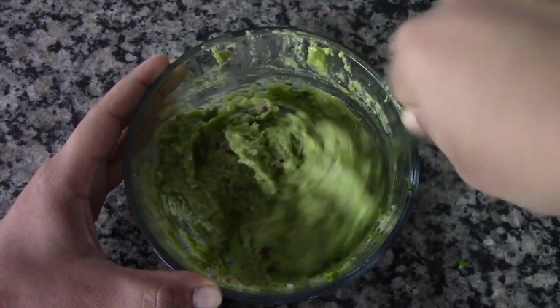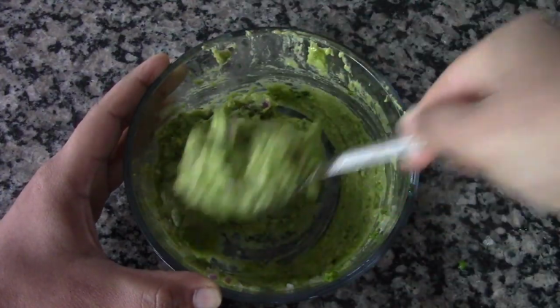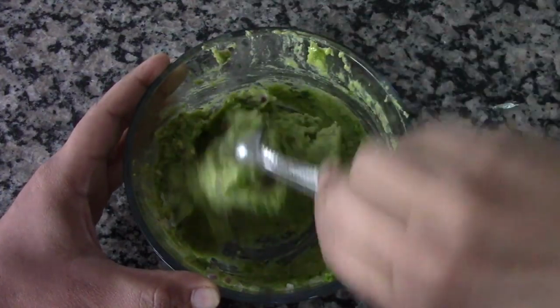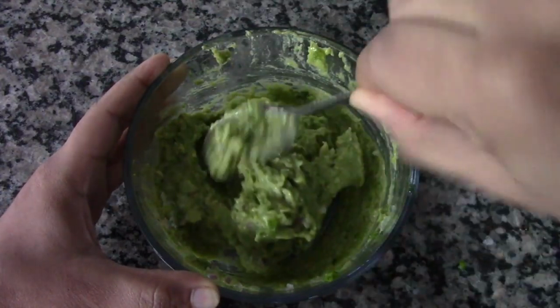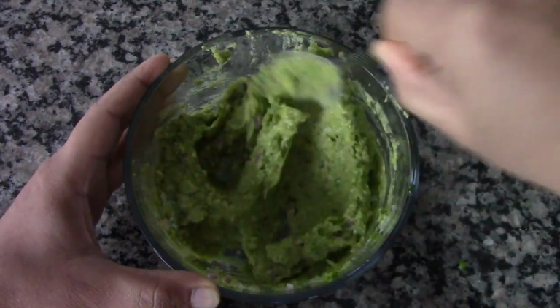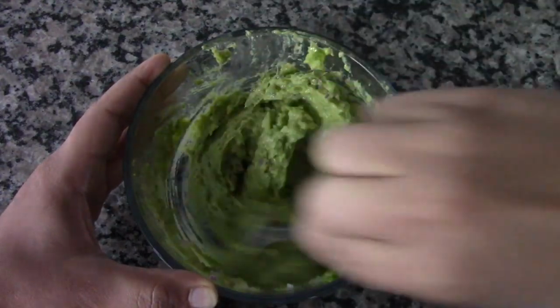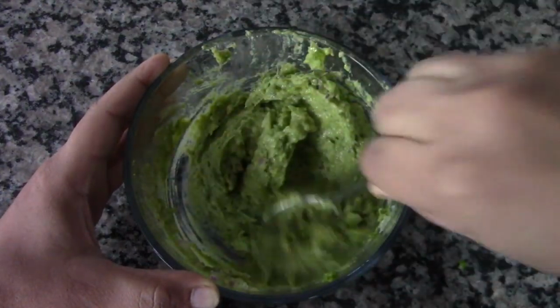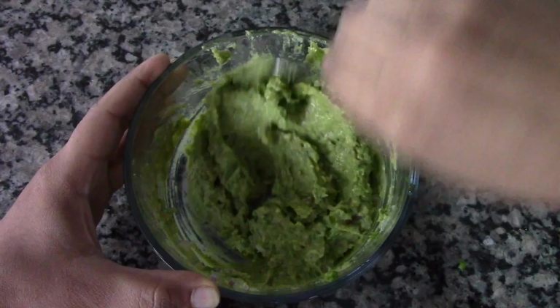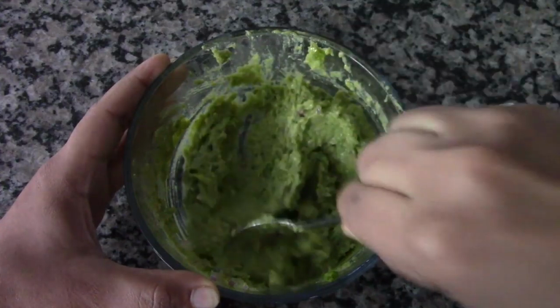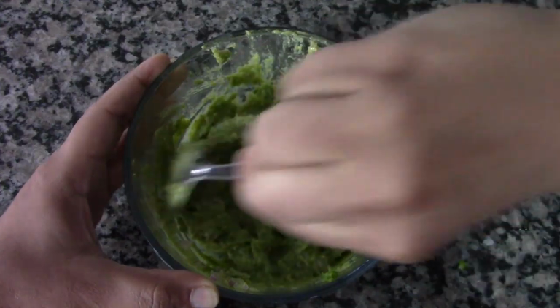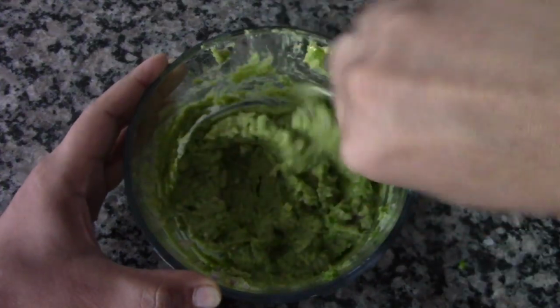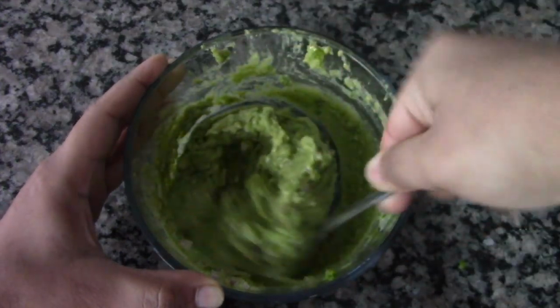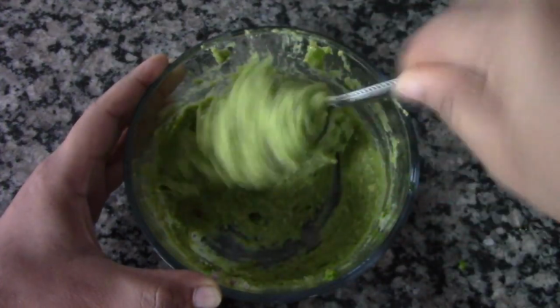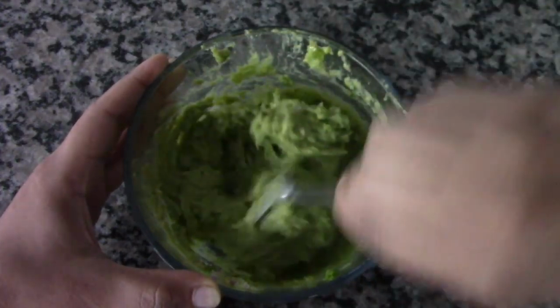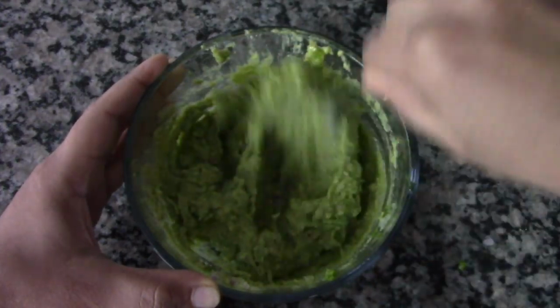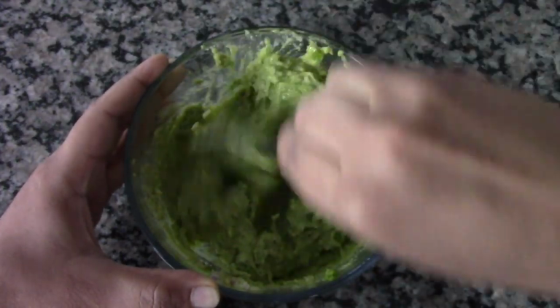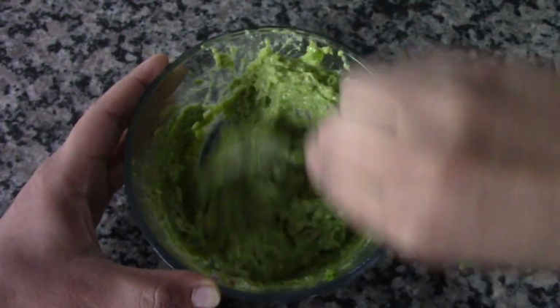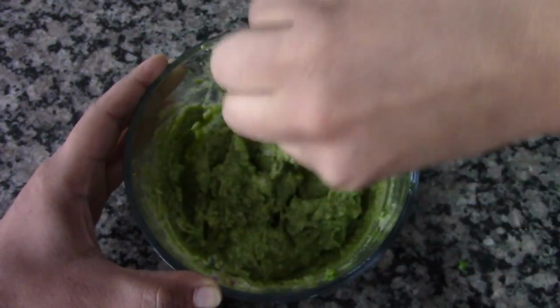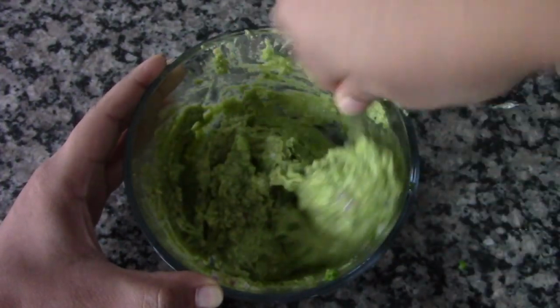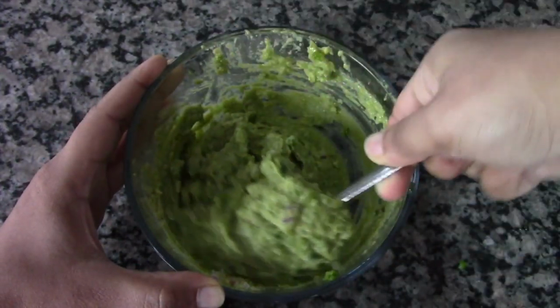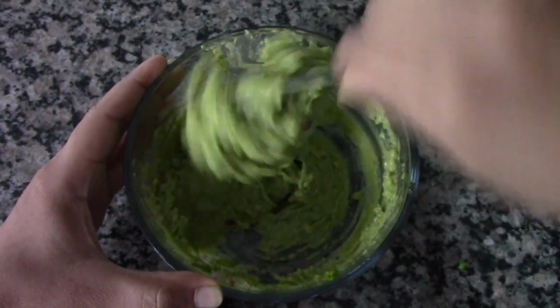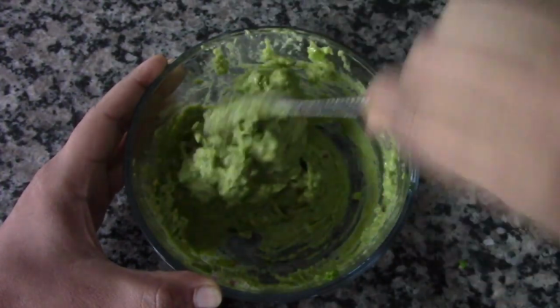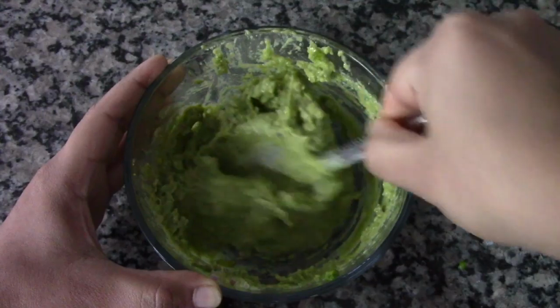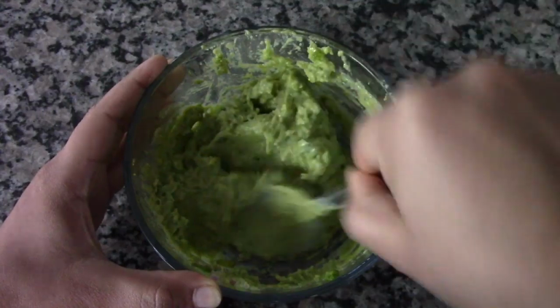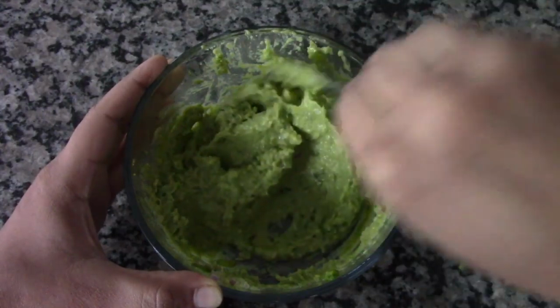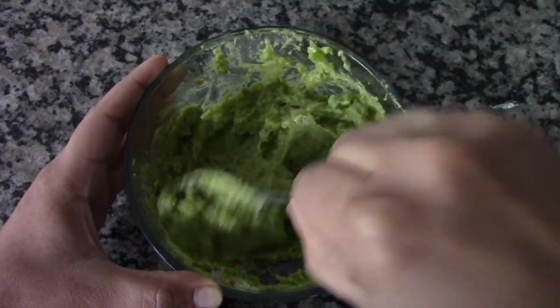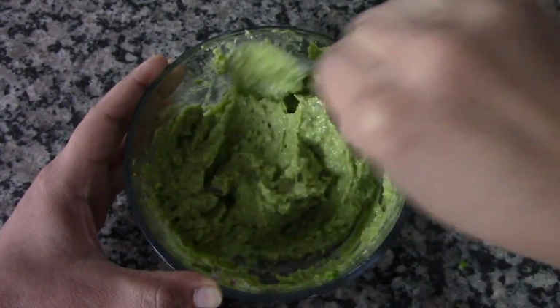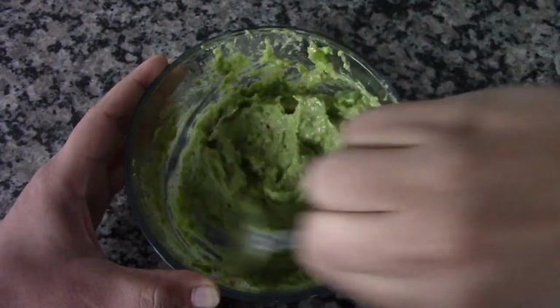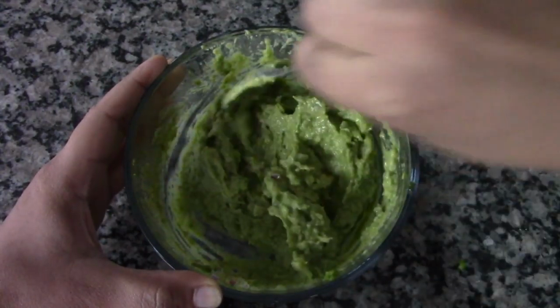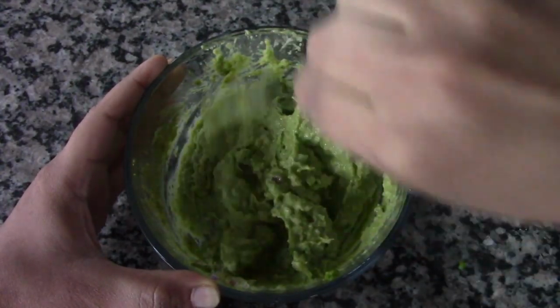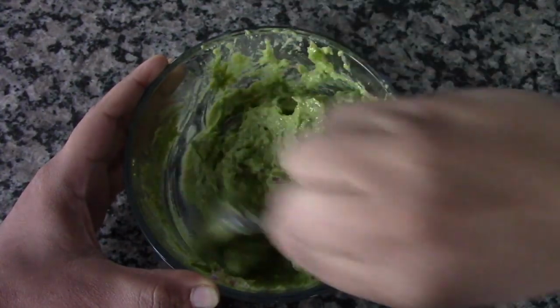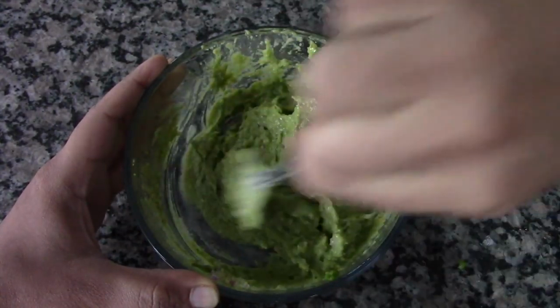When you go to Chipotle, they will ask if you want guacamole in your dish, and if you choose to have it they will charge you an extra $1.80. So why pay that when you can make it easily at home with fresh ingredients?